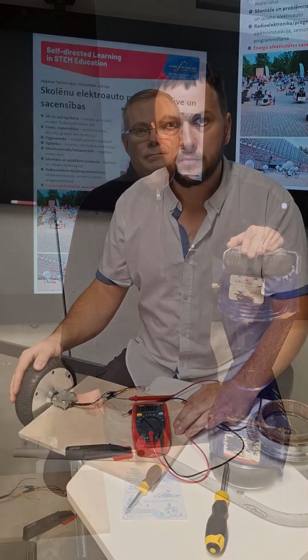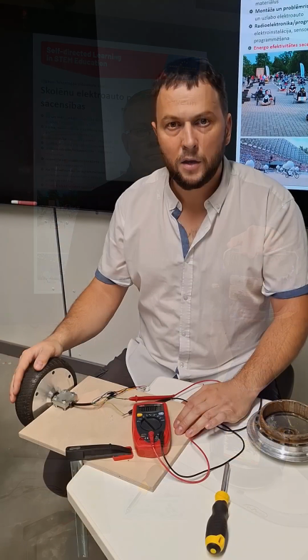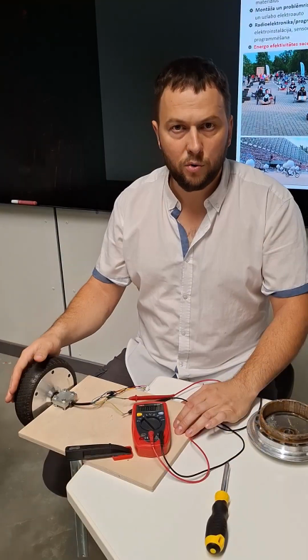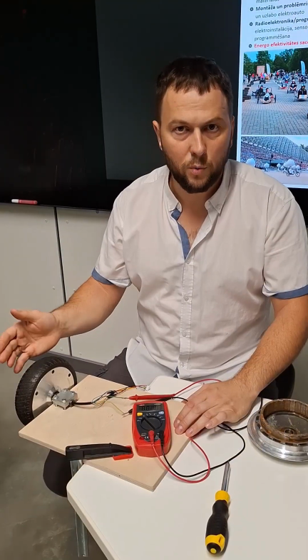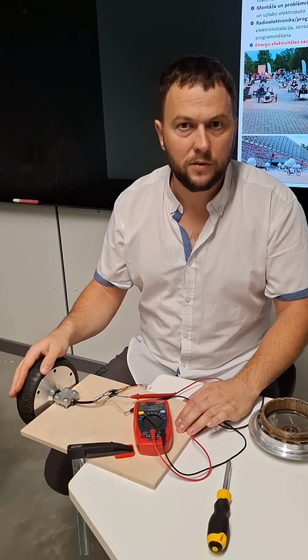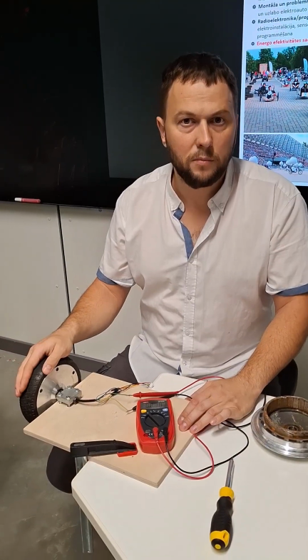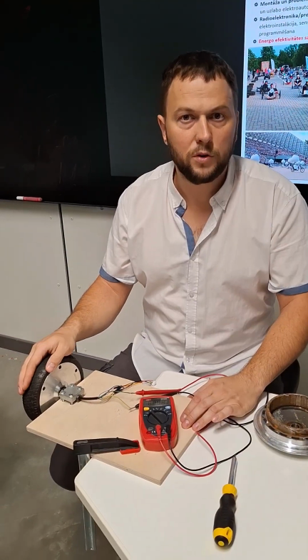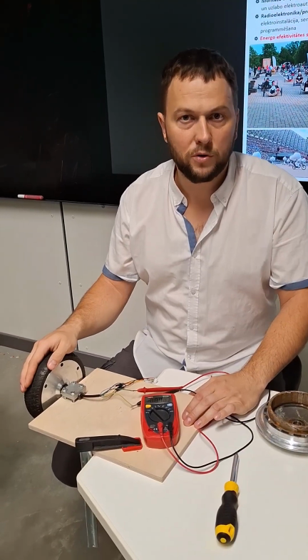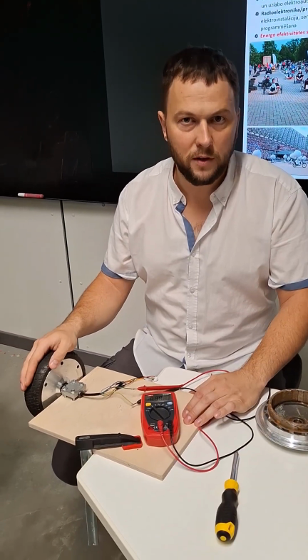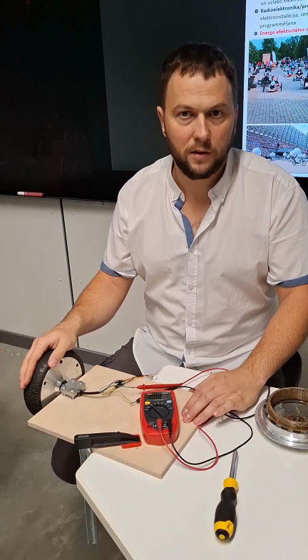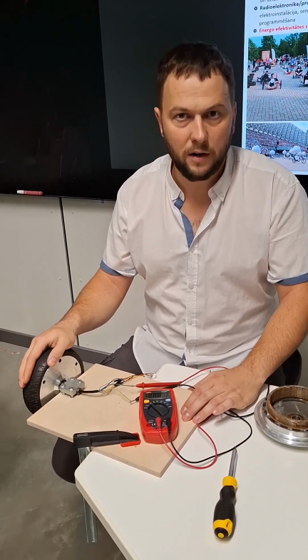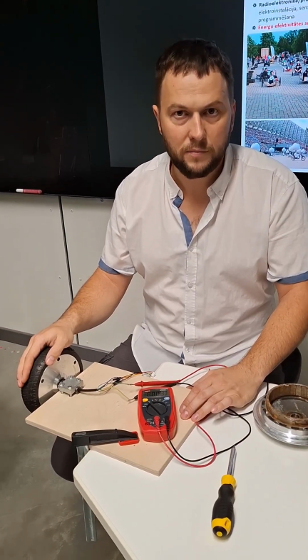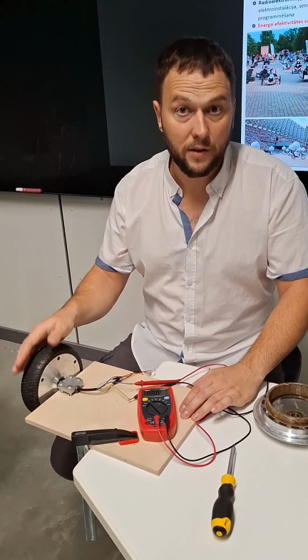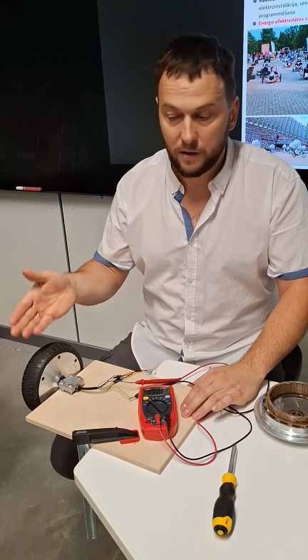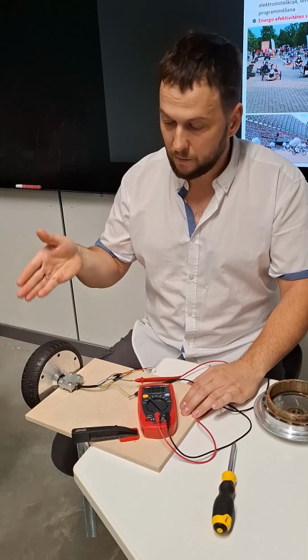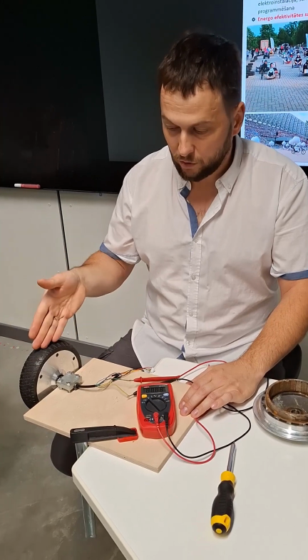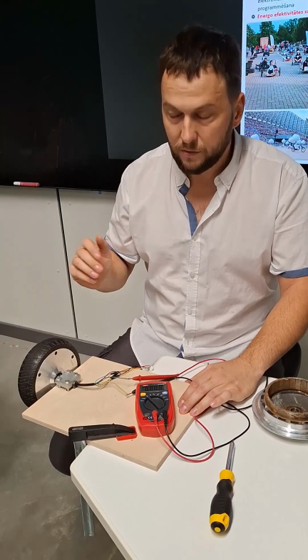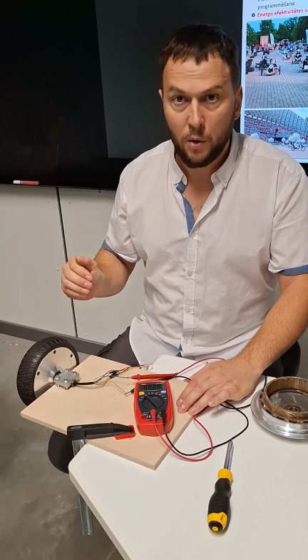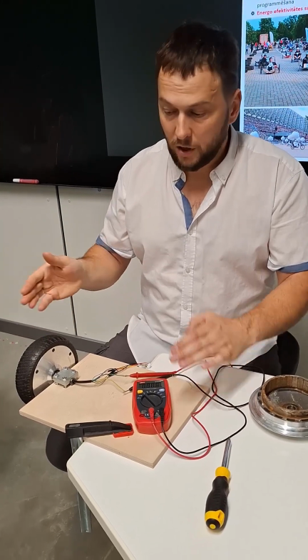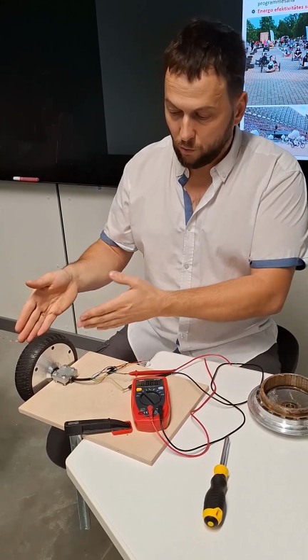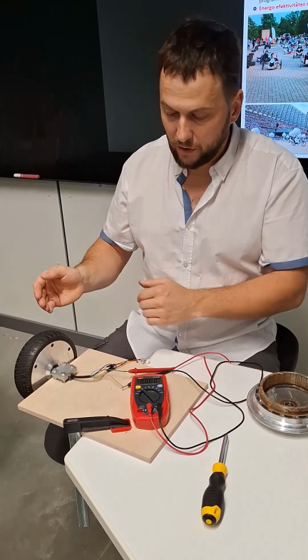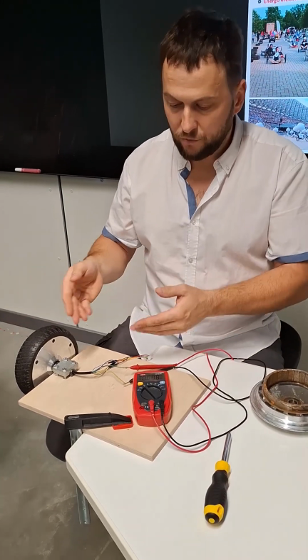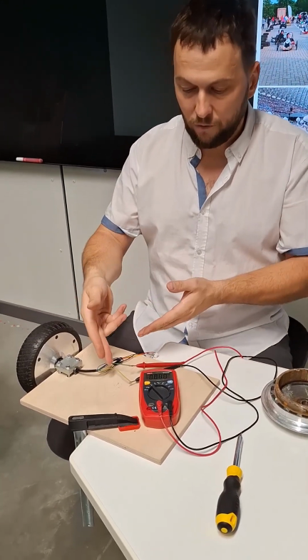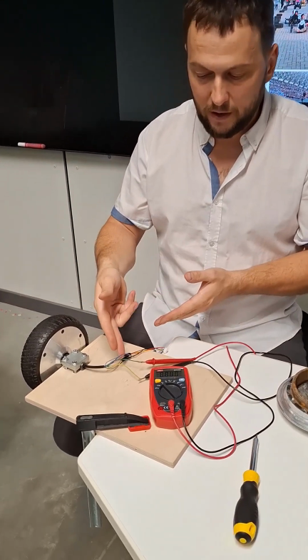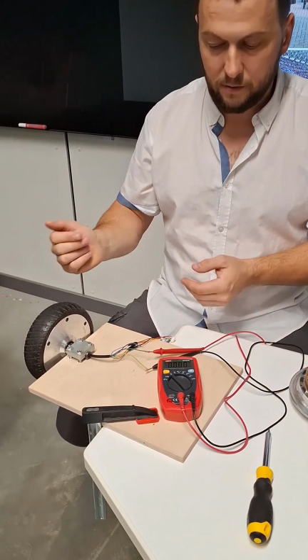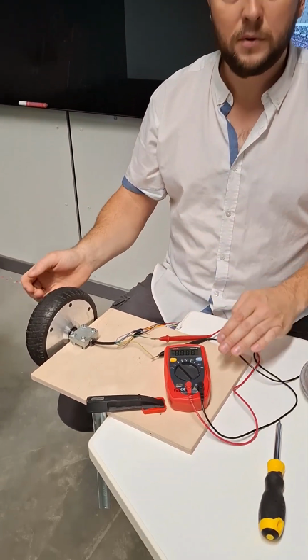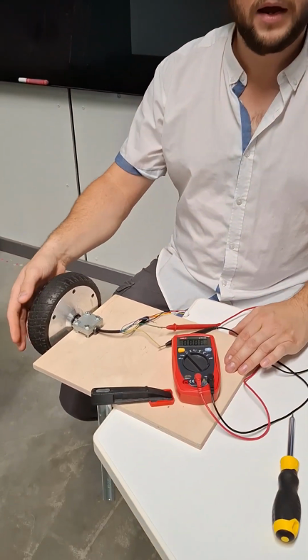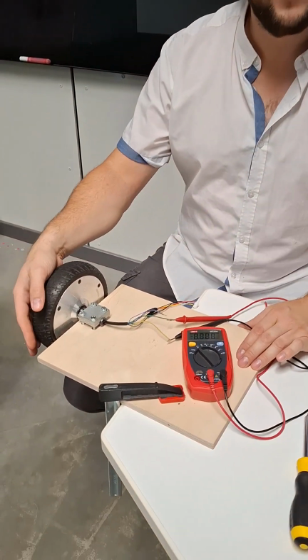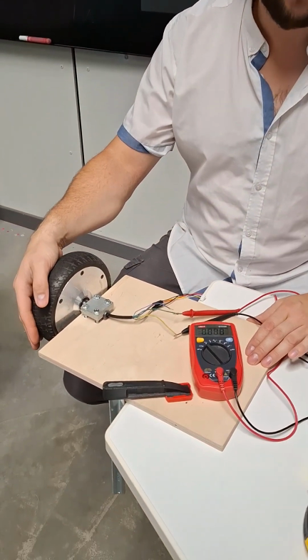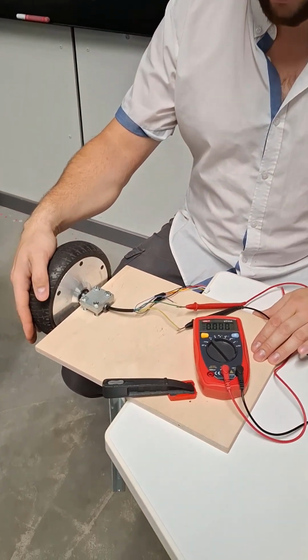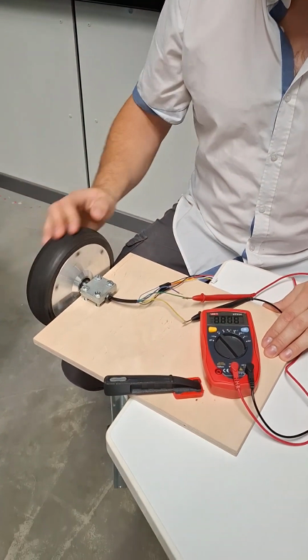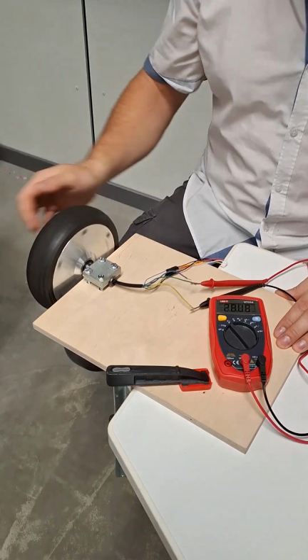How do you think — what is the most important thing in a car? I think it's the motor. Here you will see a 3-phase electric motor, DC.